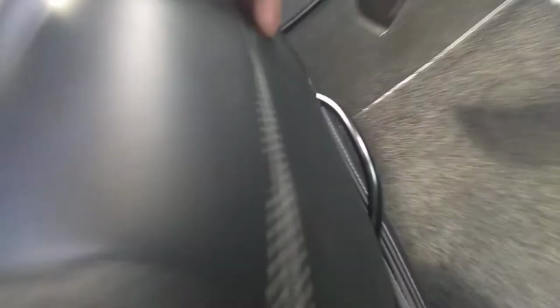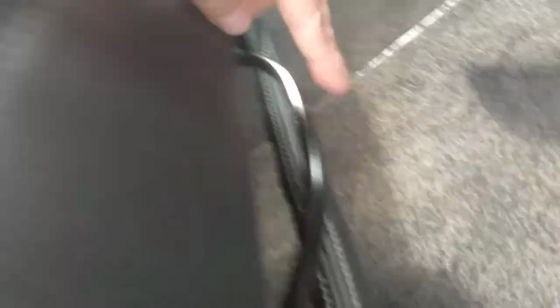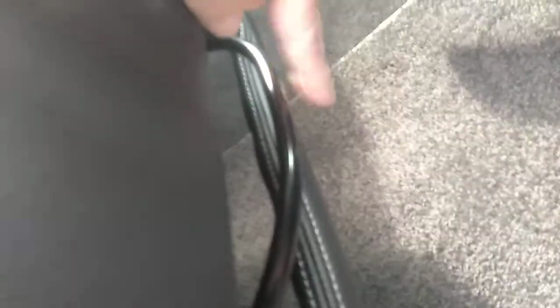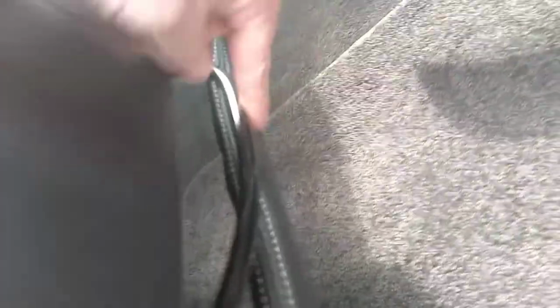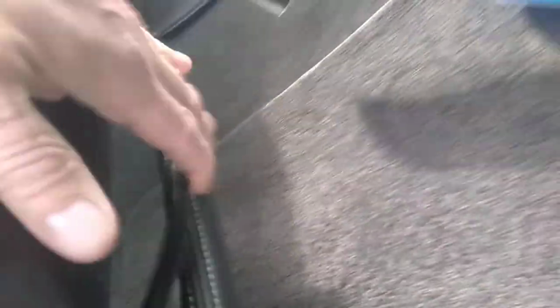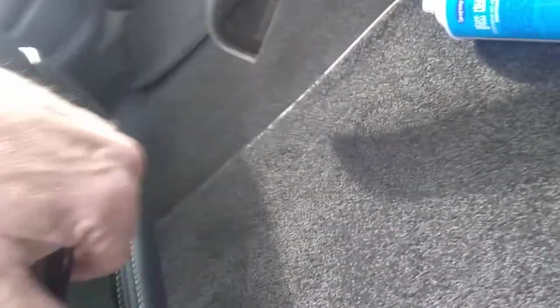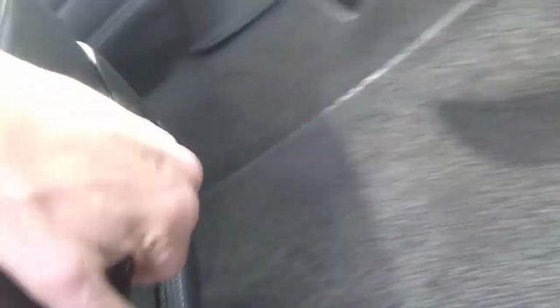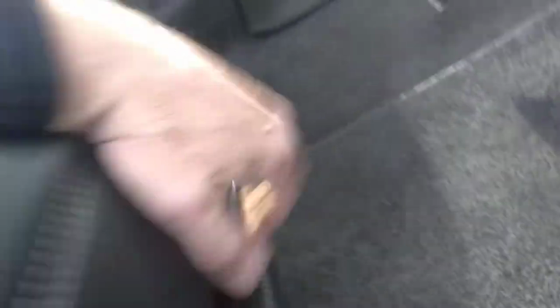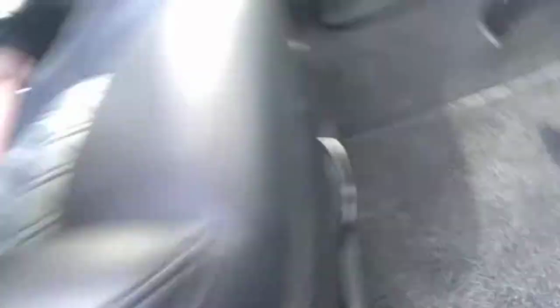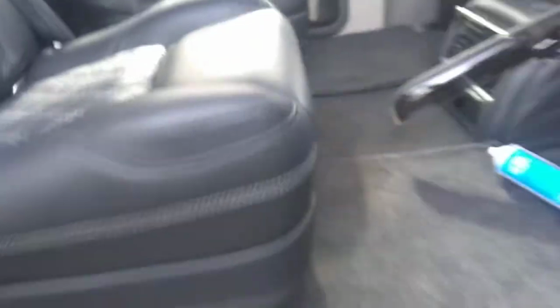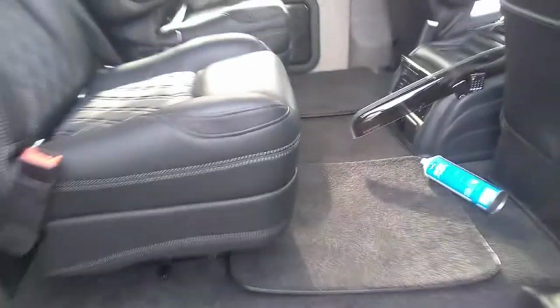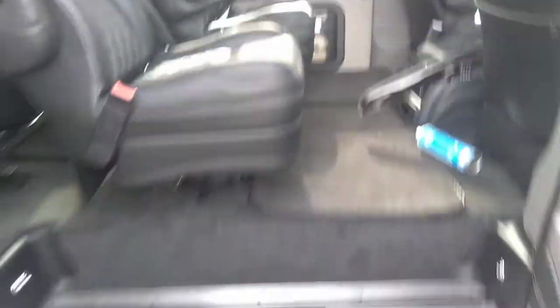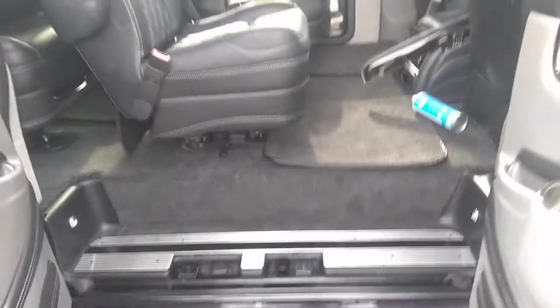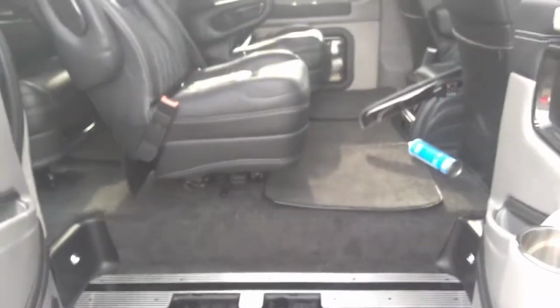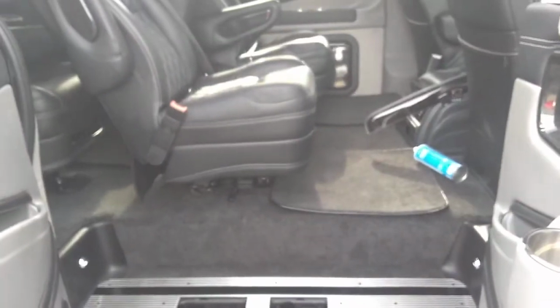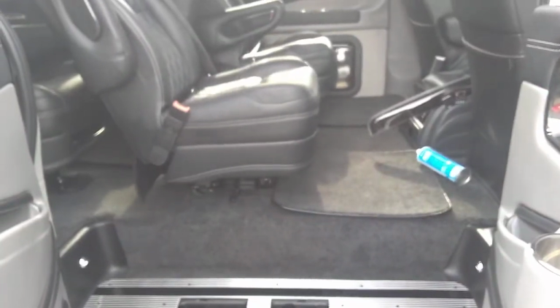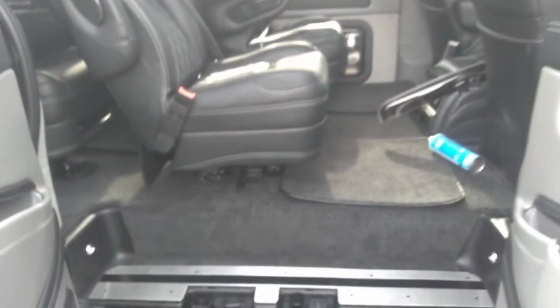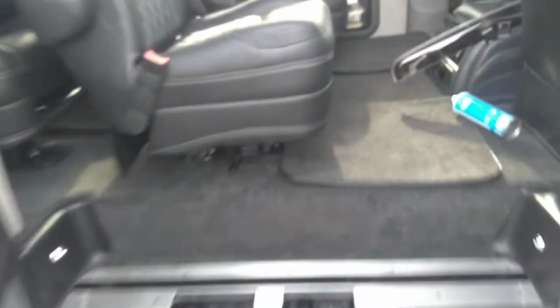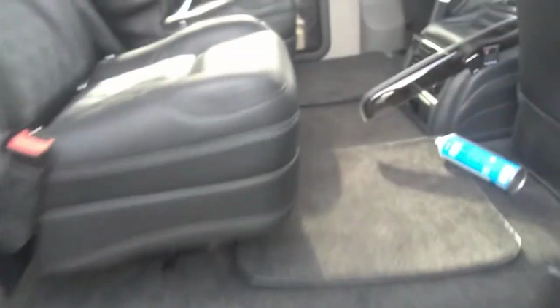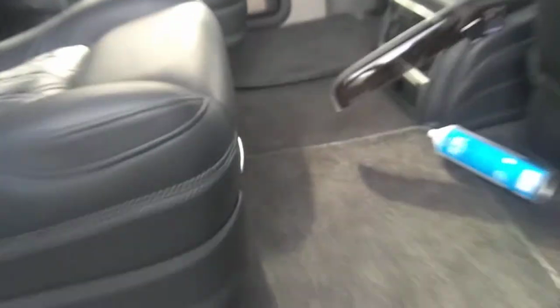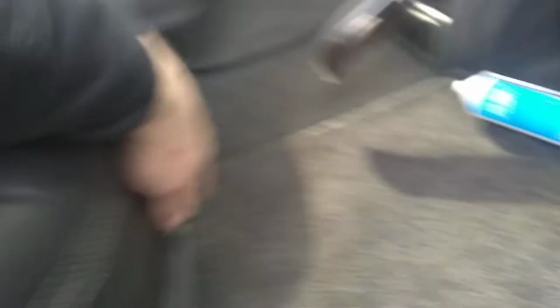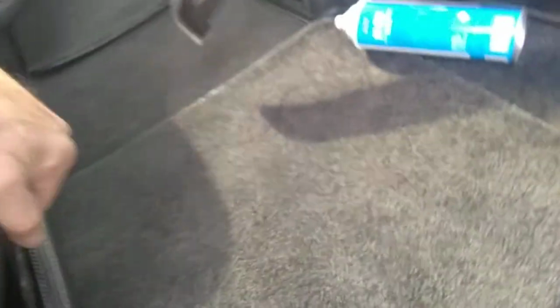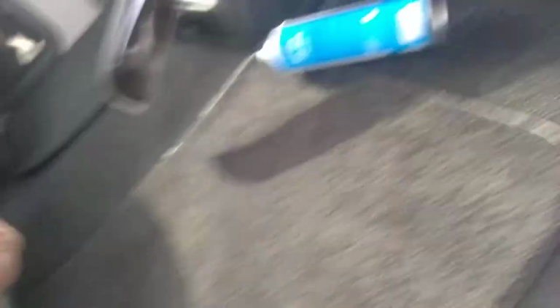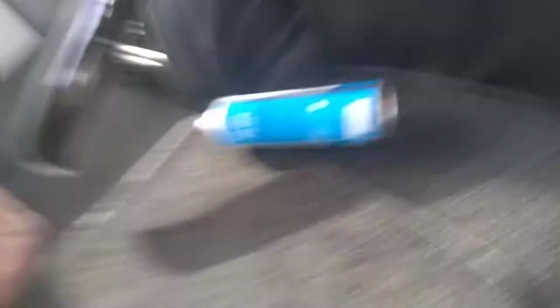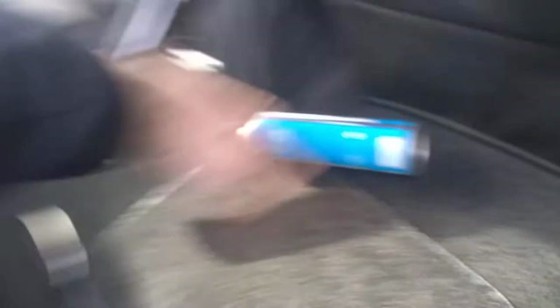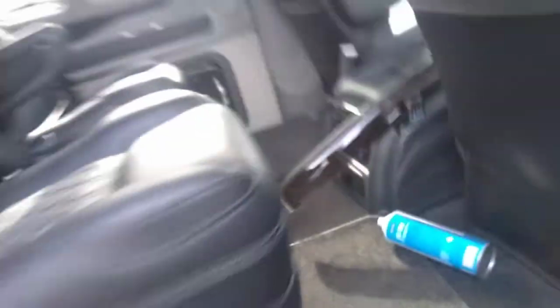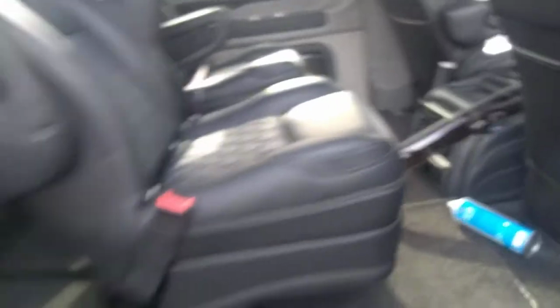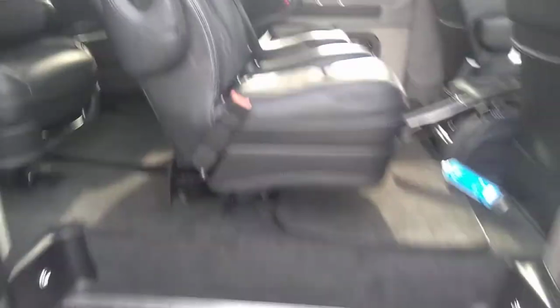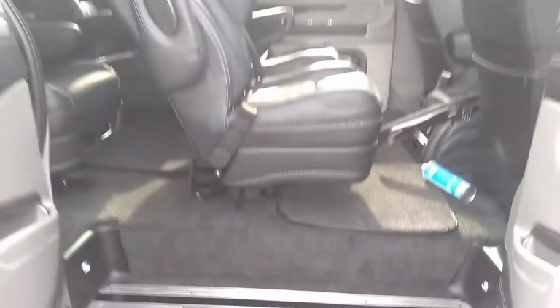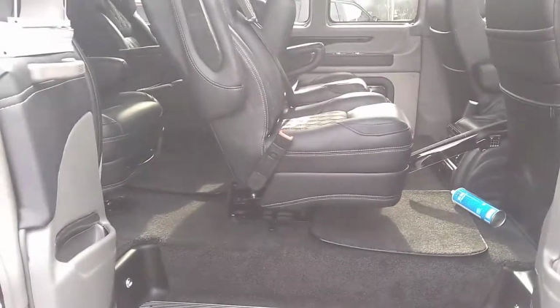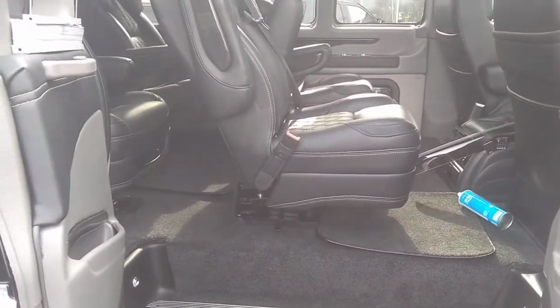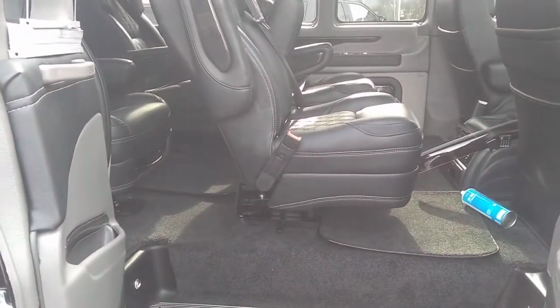Leg room adjustment is up here — pull straight up and it will move back for leg room, or forward for more leg room behind.